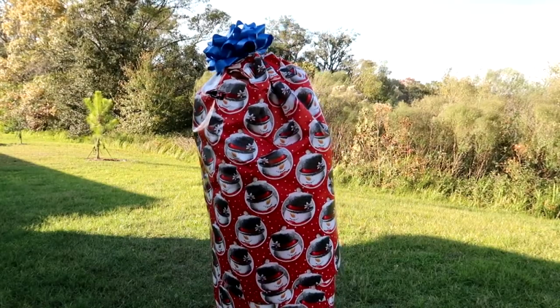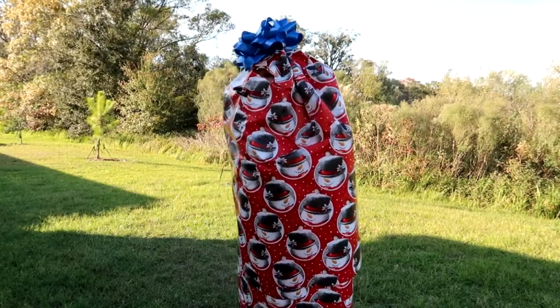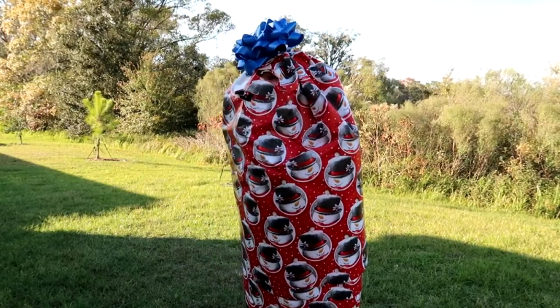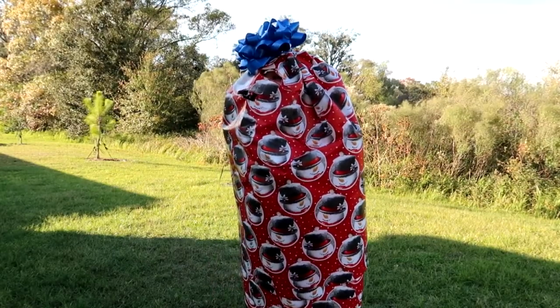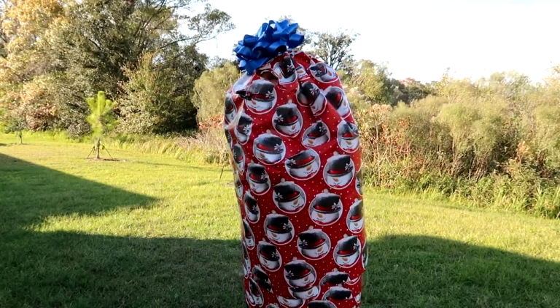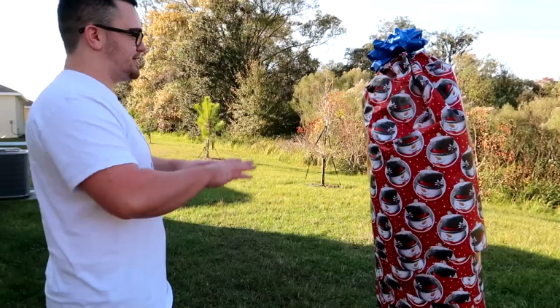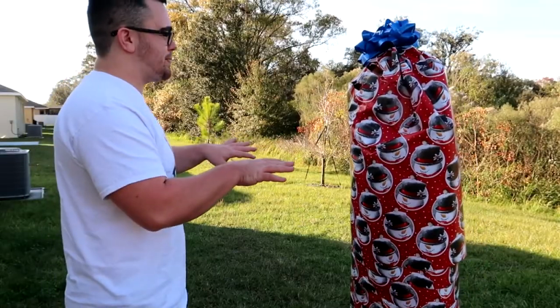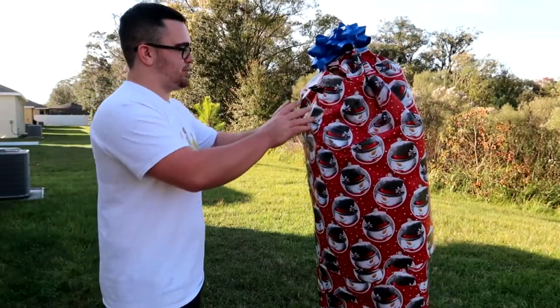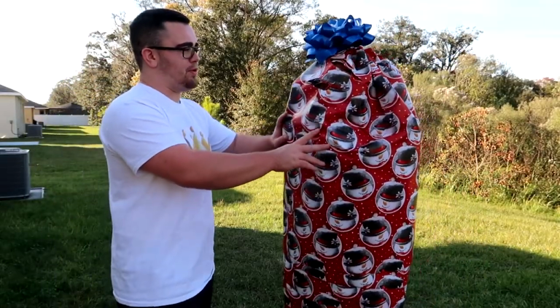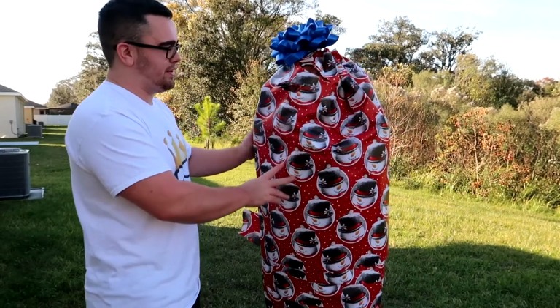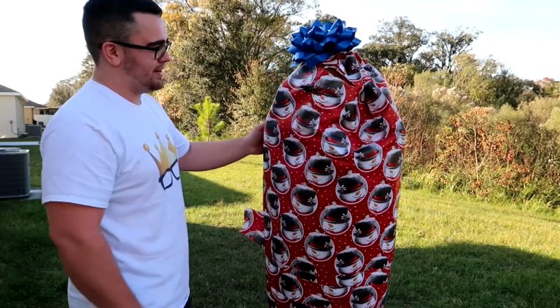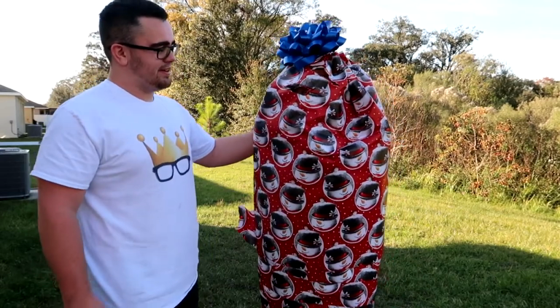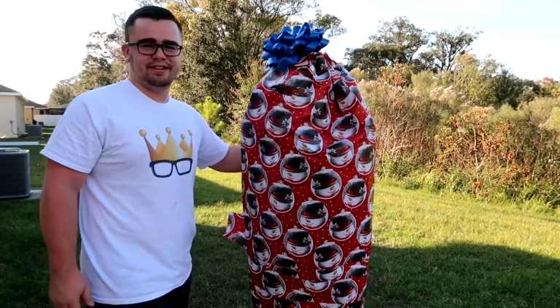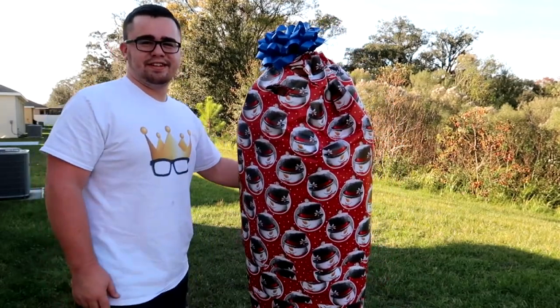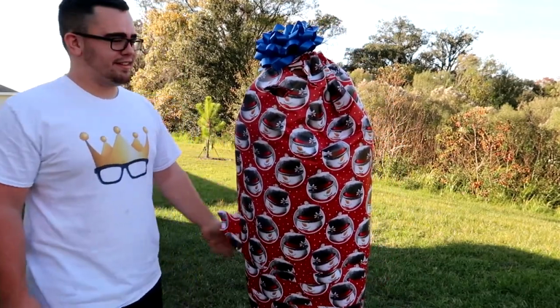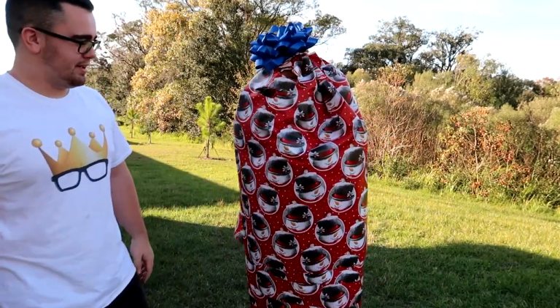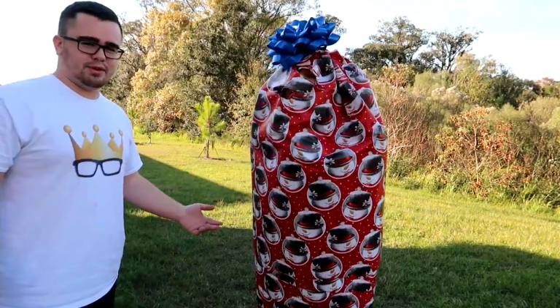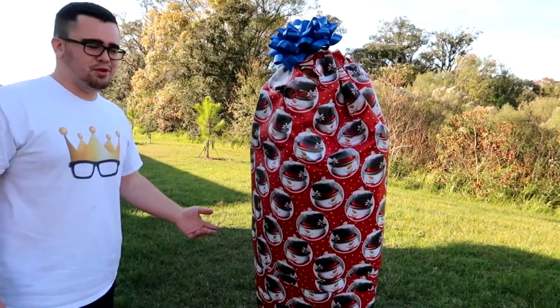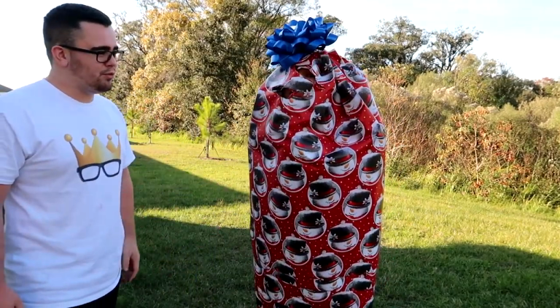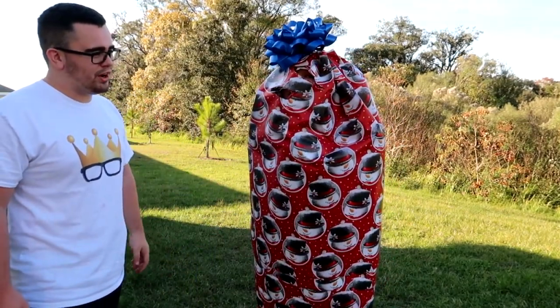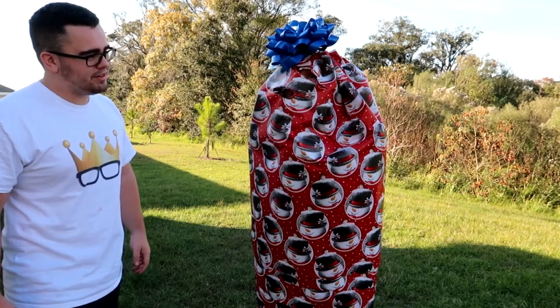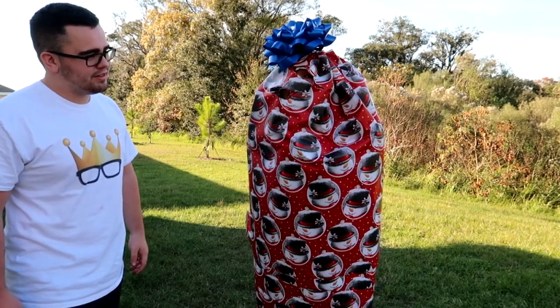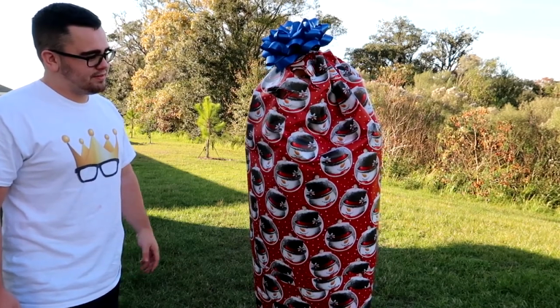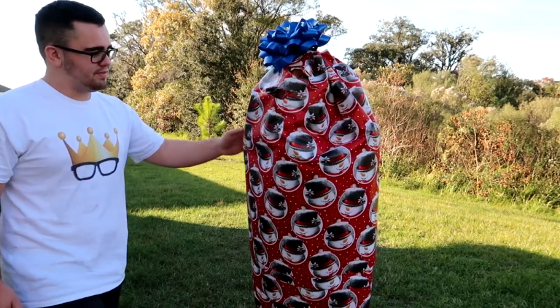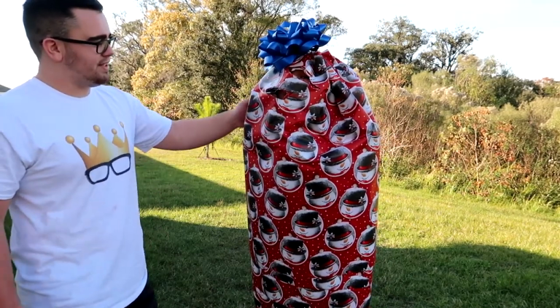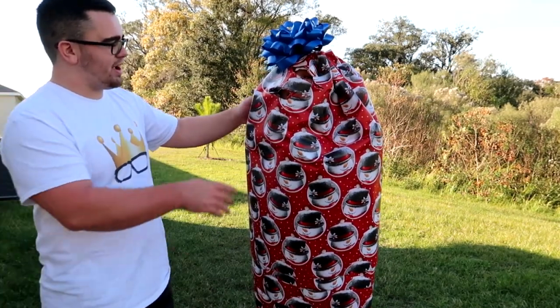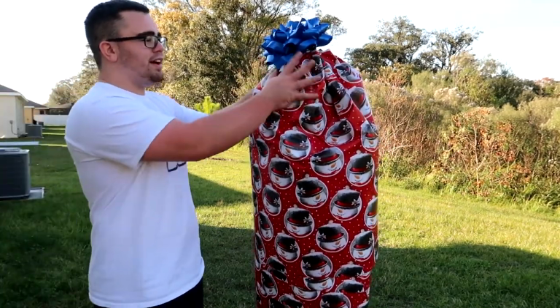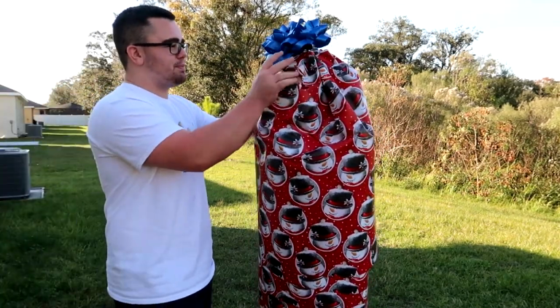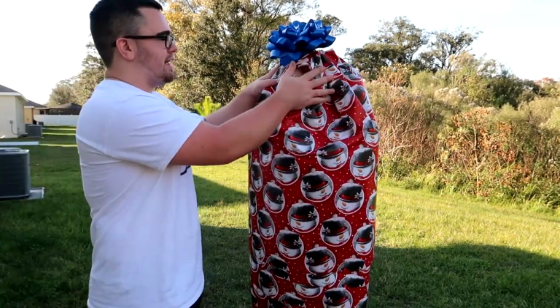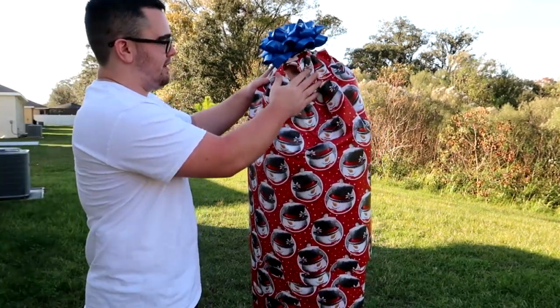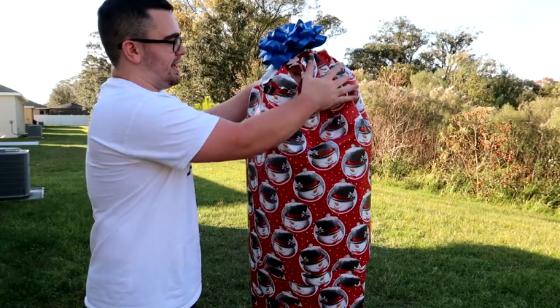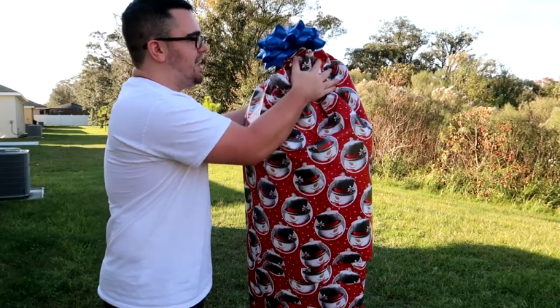Oh, this is crazy! Who rips me up? Do I rip you open? I want to try and tear out of it. Are we shipping you off? Where are you going? This is like — what could this be? Can I shake it?